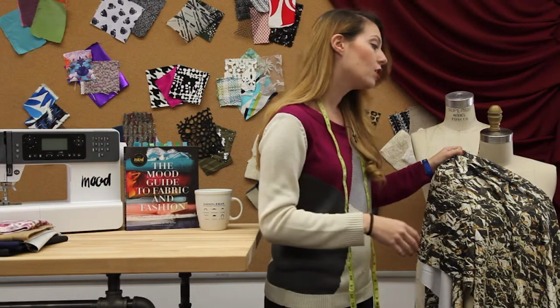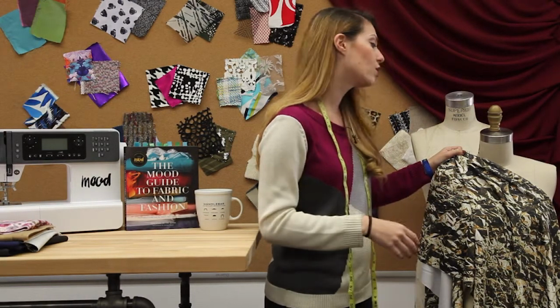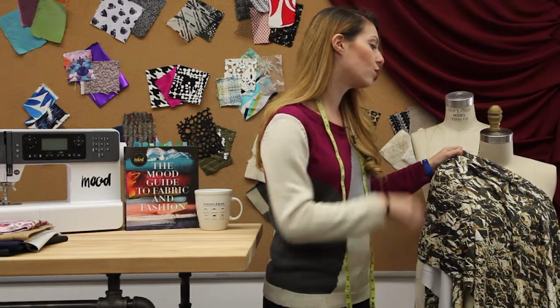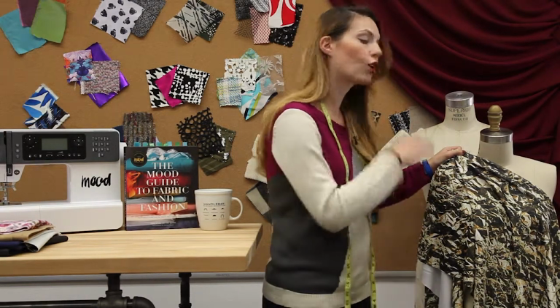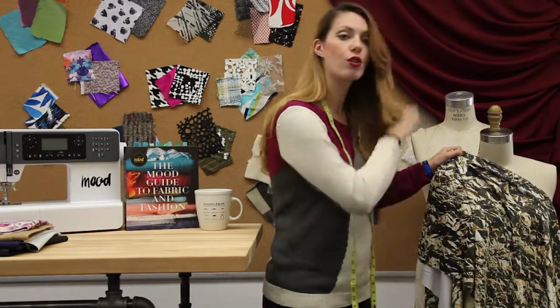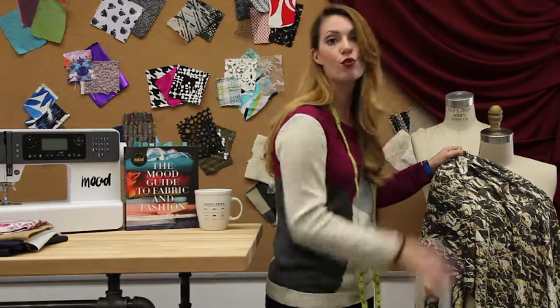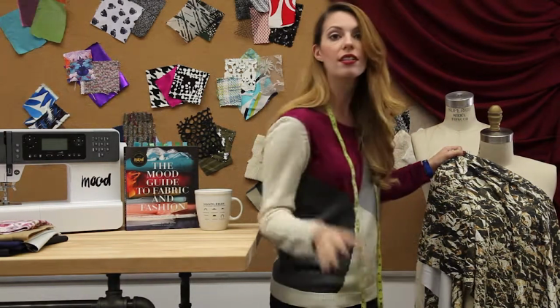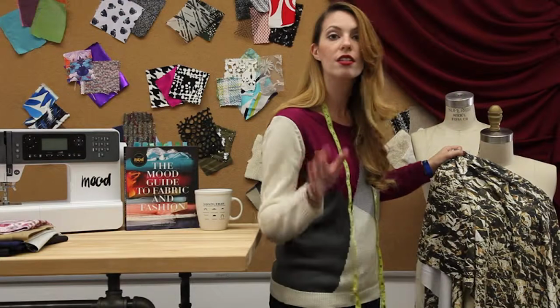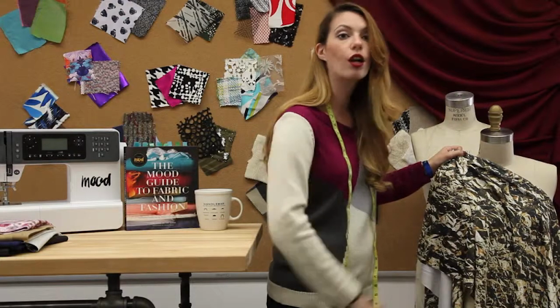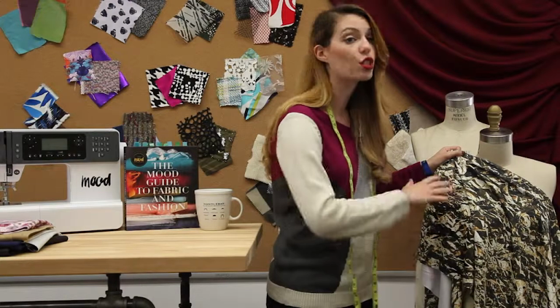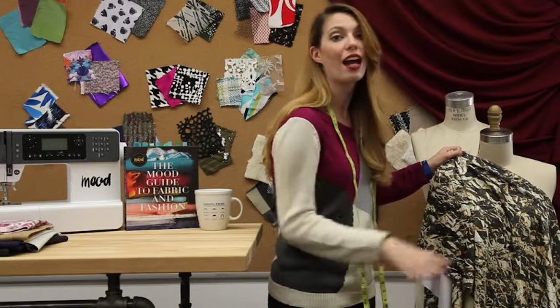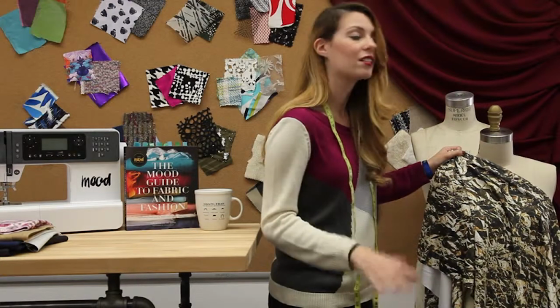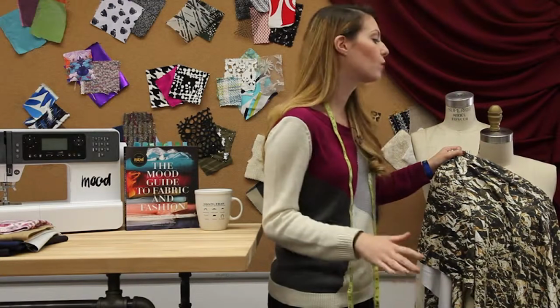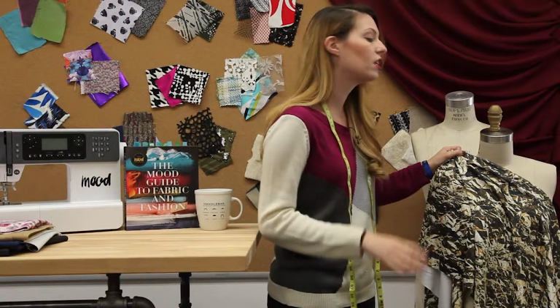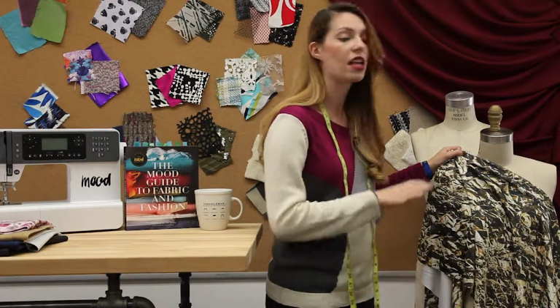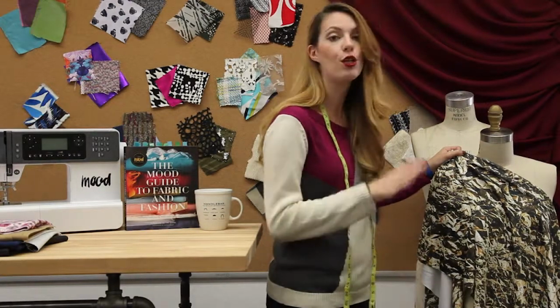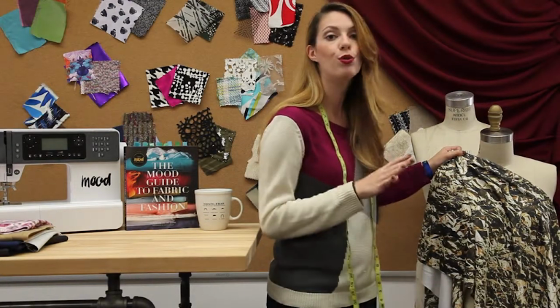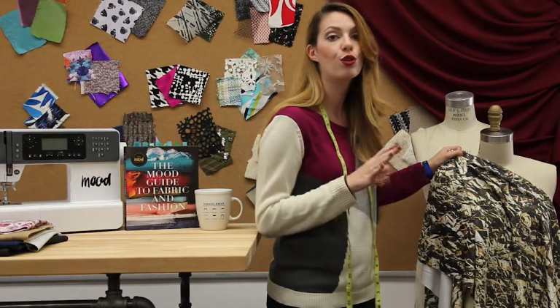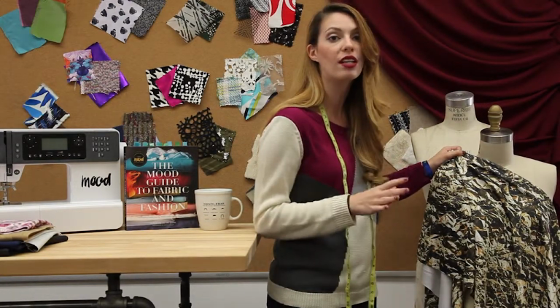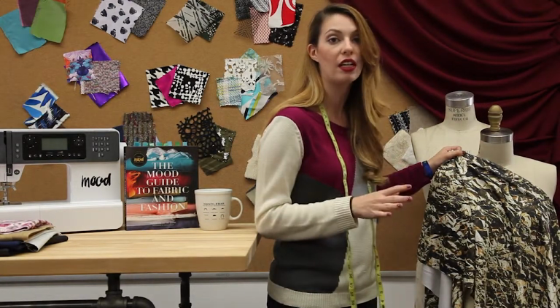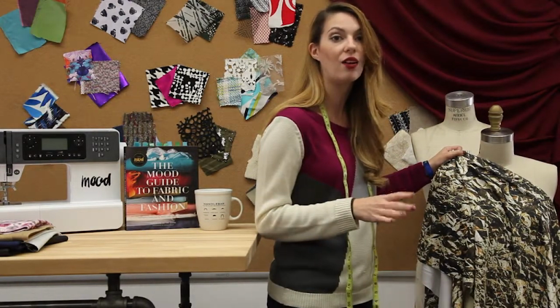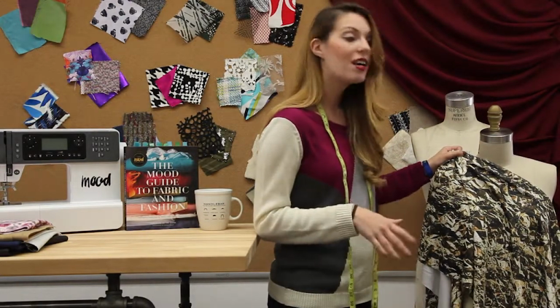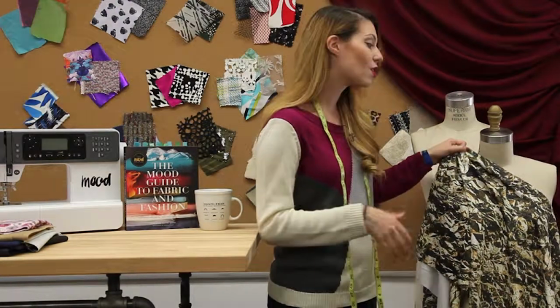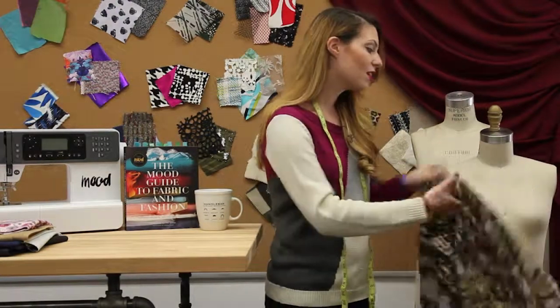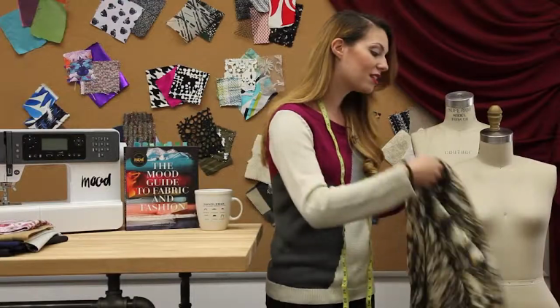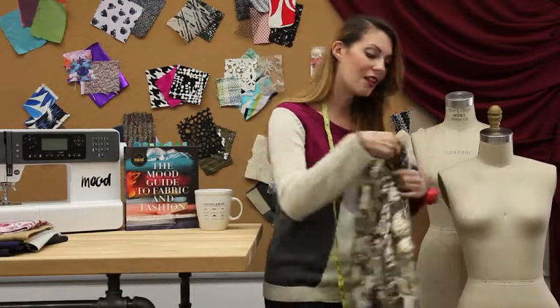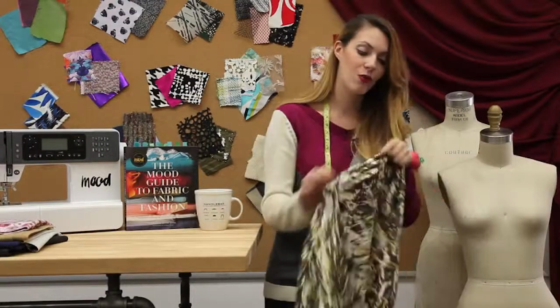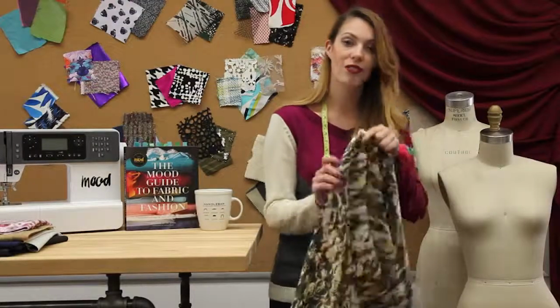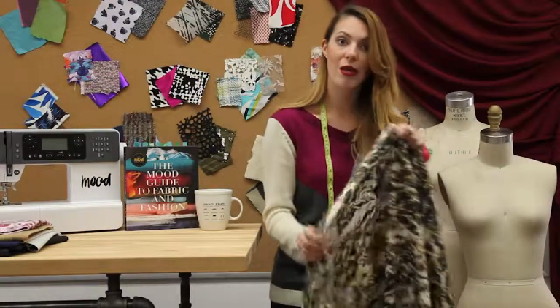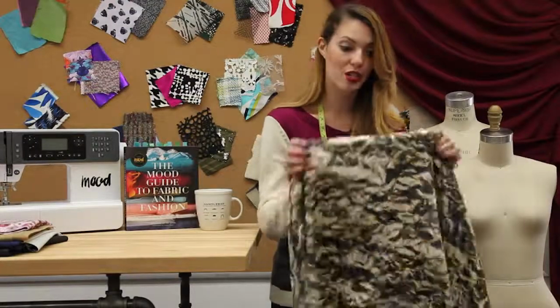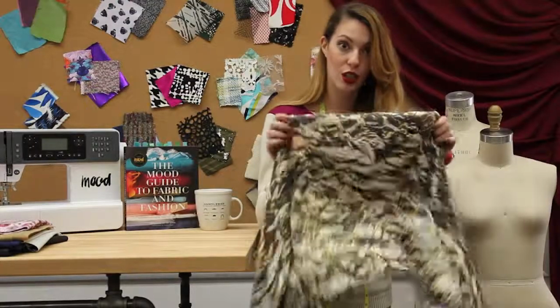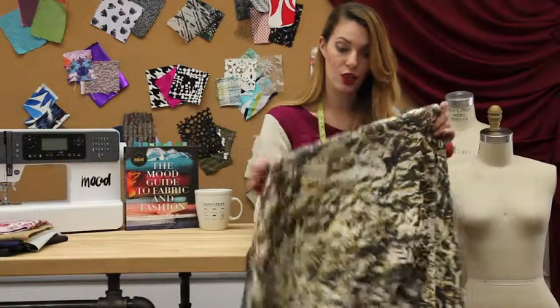You can also do shirts, dresses, skirts, and jackets. Neoprene is a huge craze right now, so this is definitely one of the fabrics to look into.